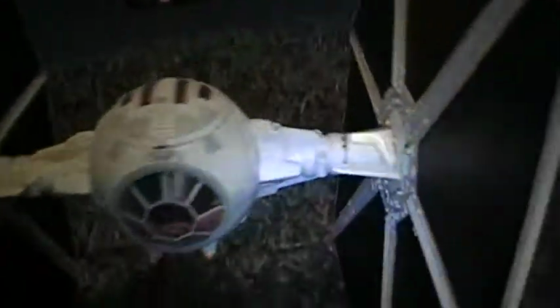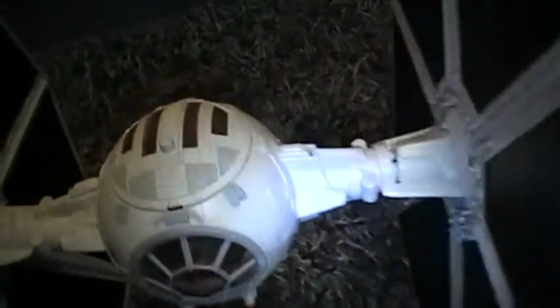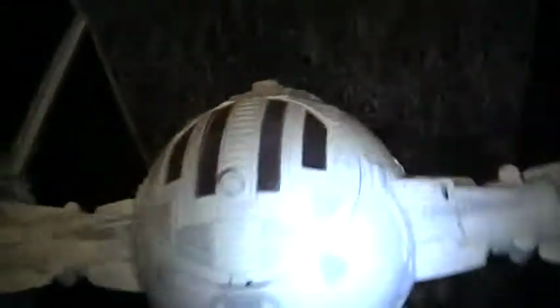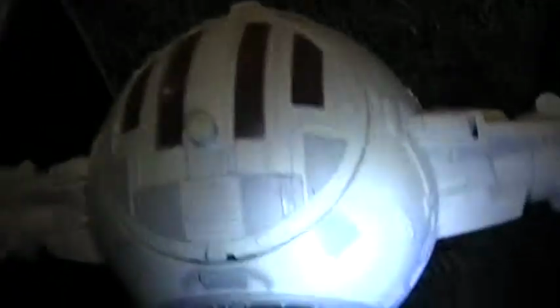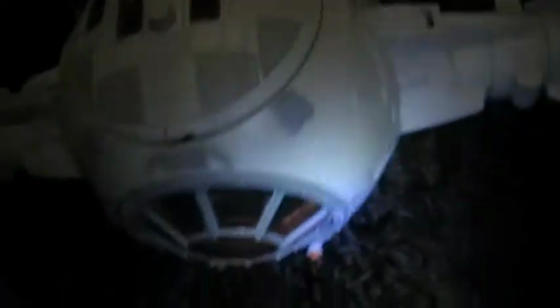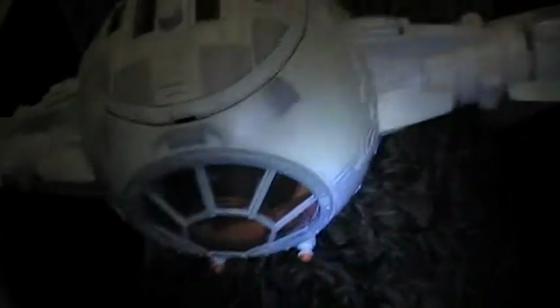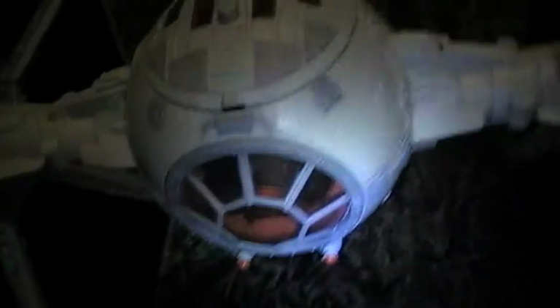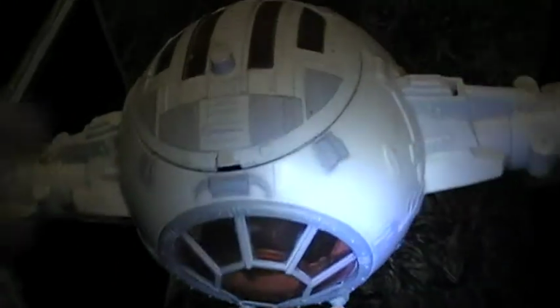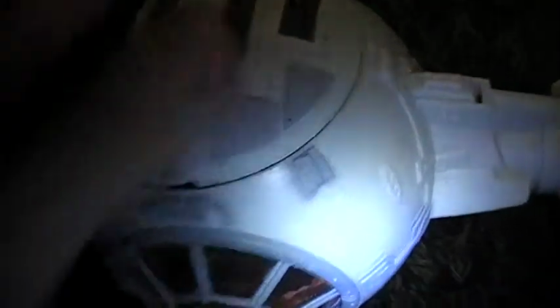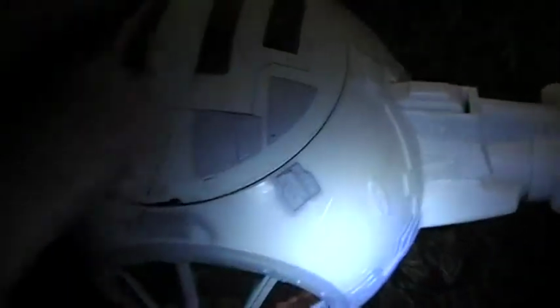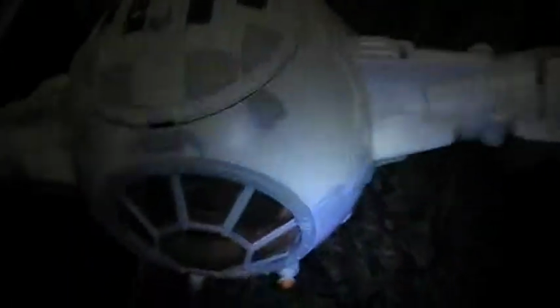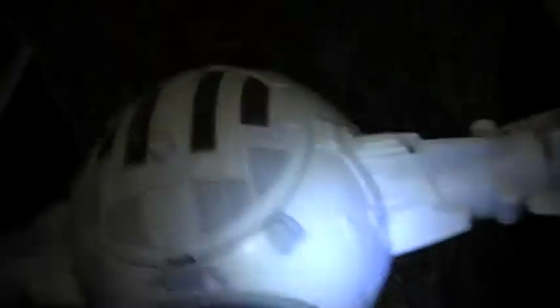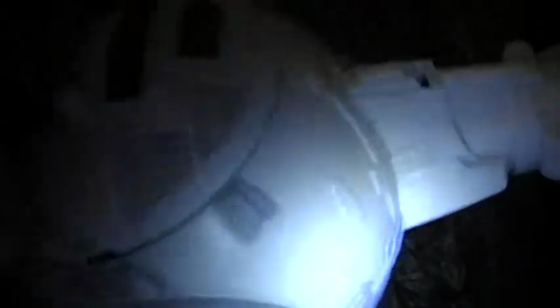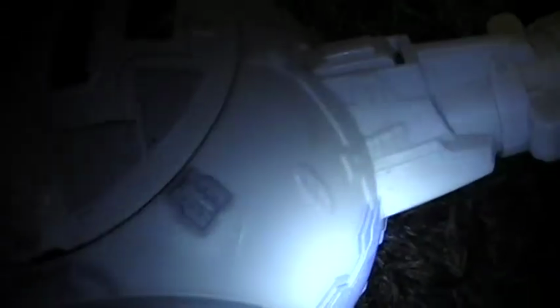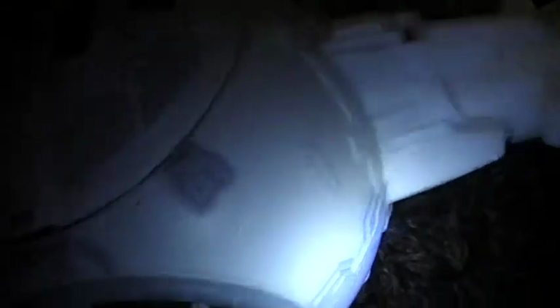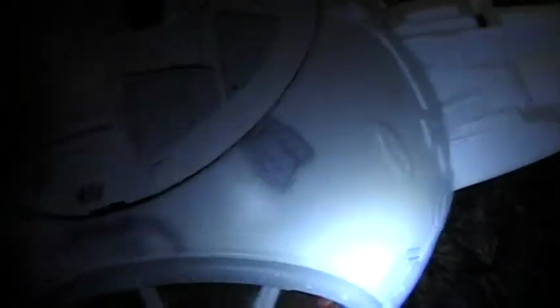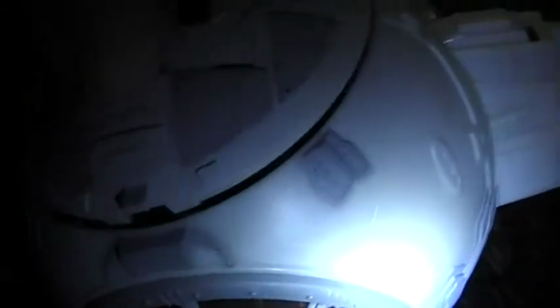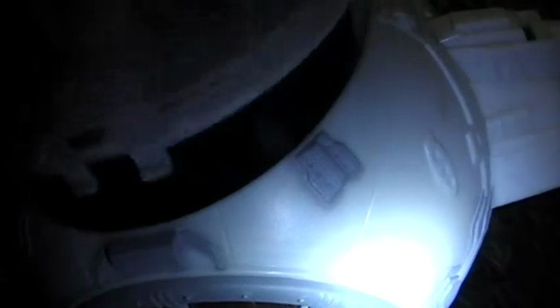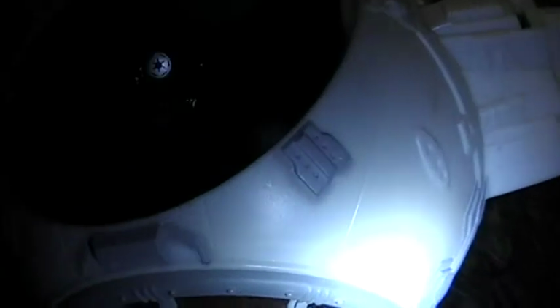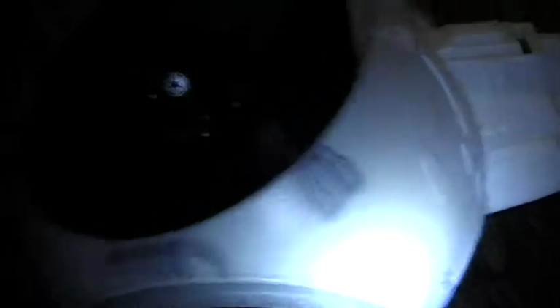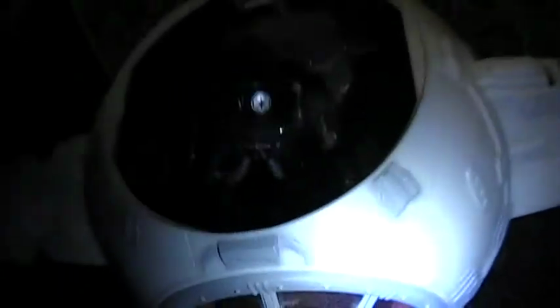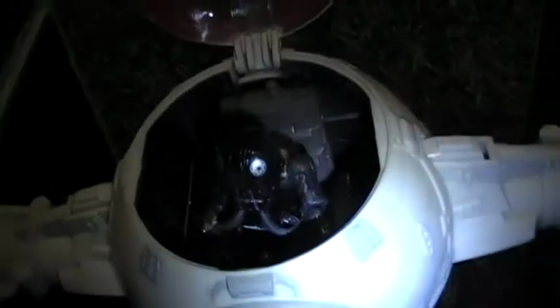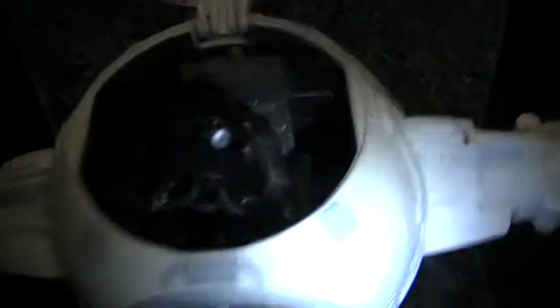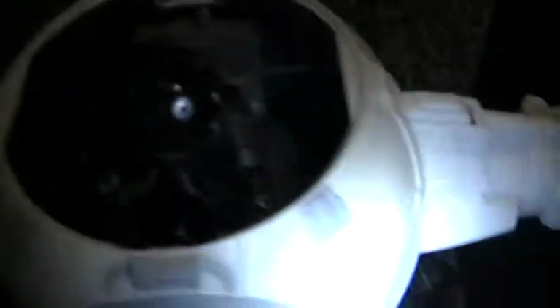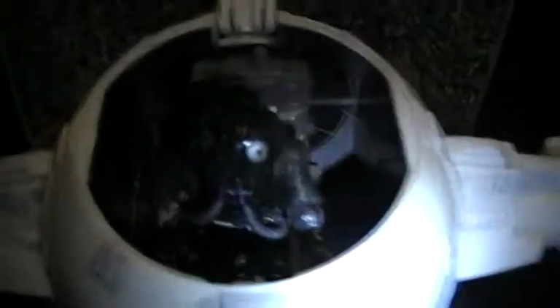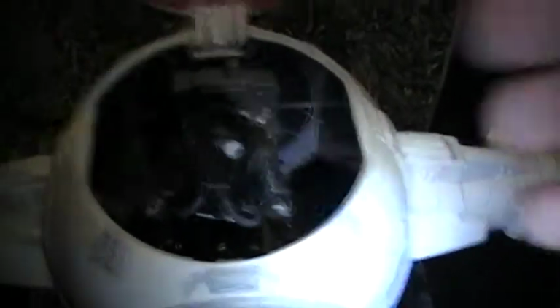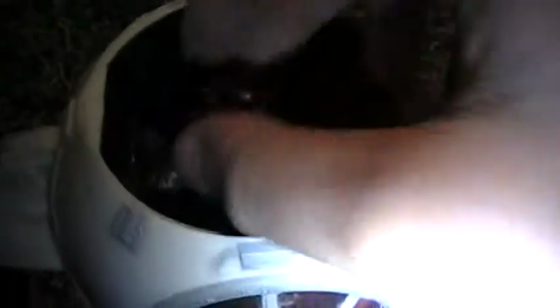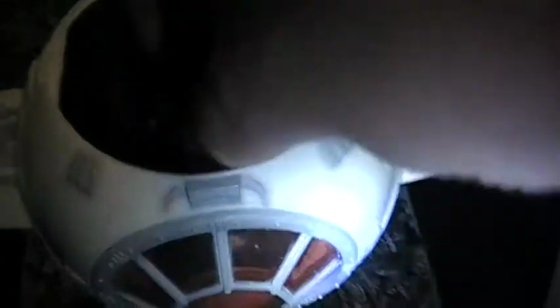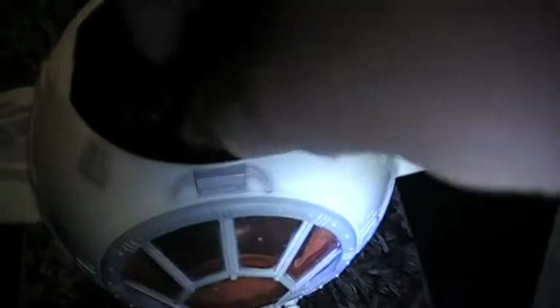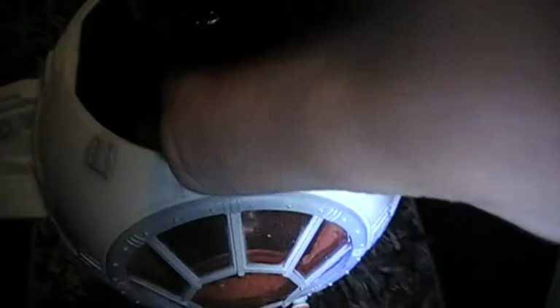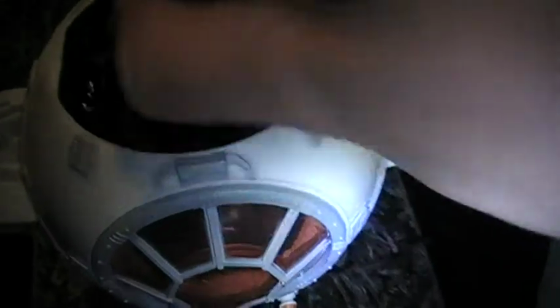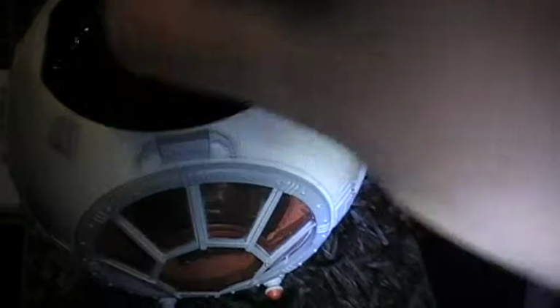I'm going to start off by looking inside the cockpit area. You can see this lifts up — there's a pilot inside which actually came with it. Let me get him out here.